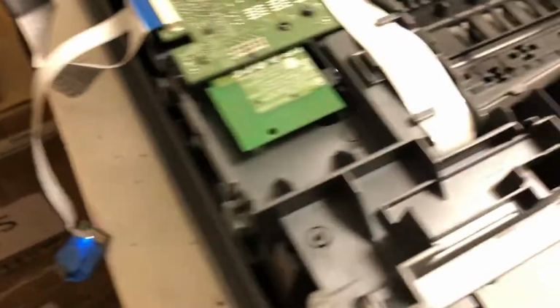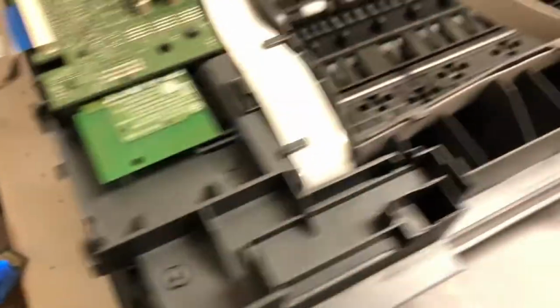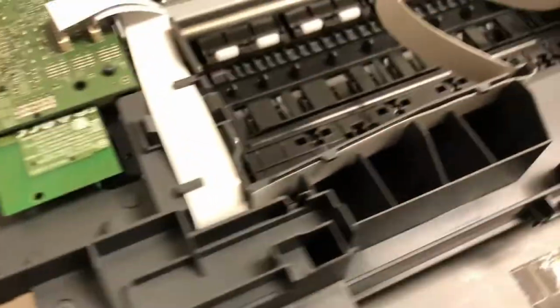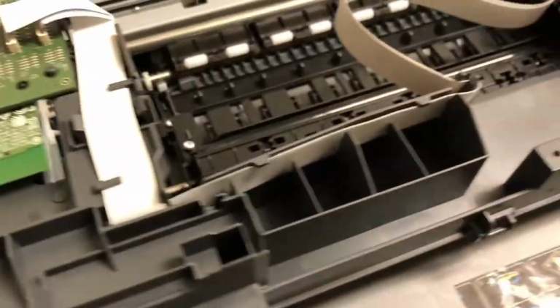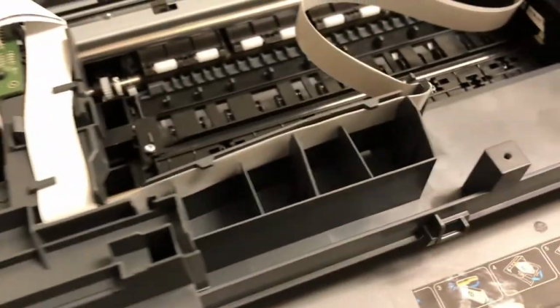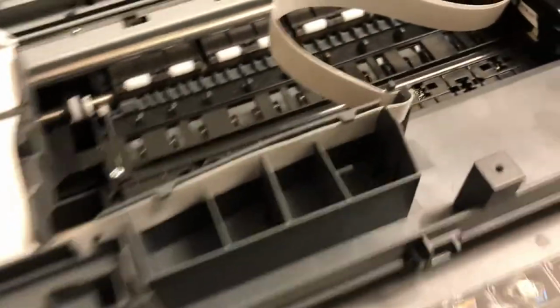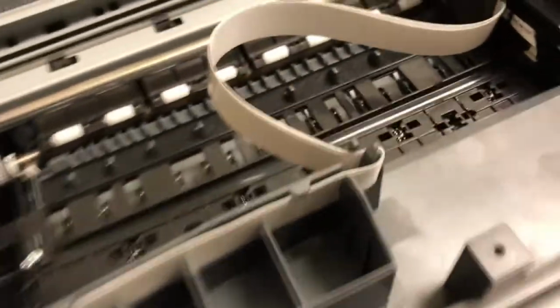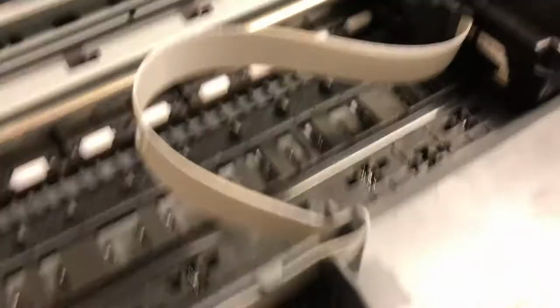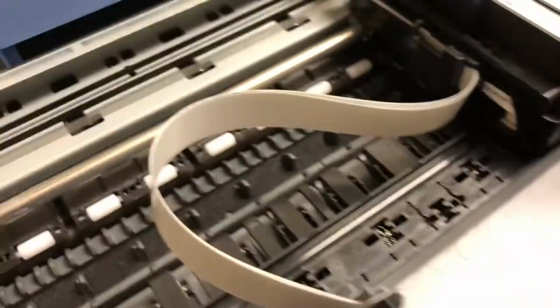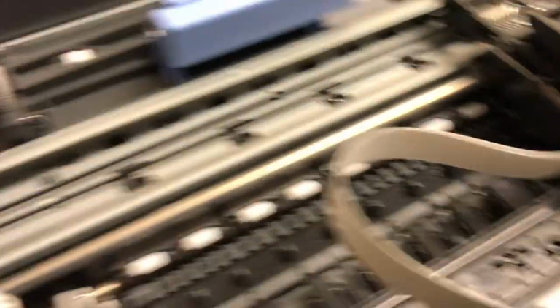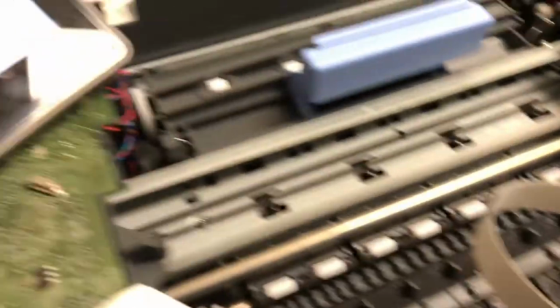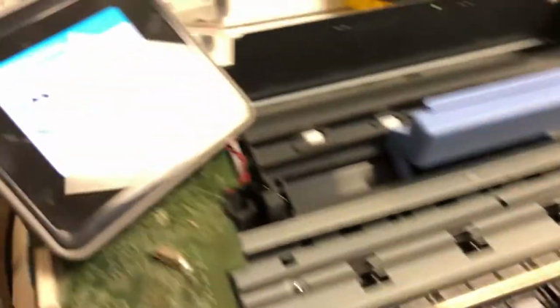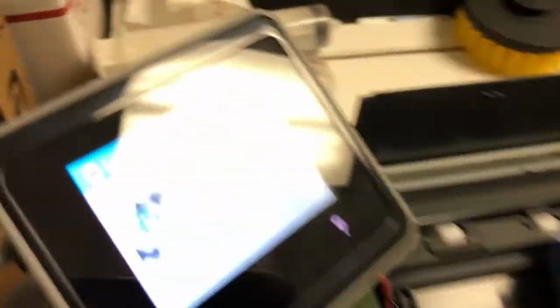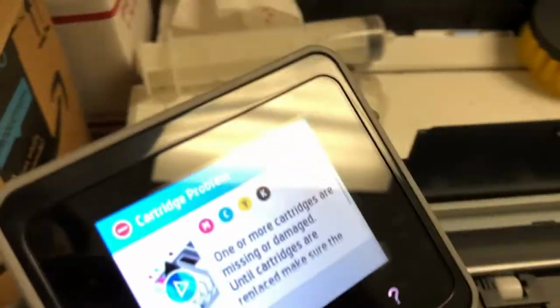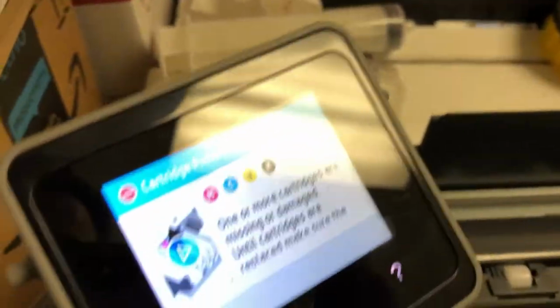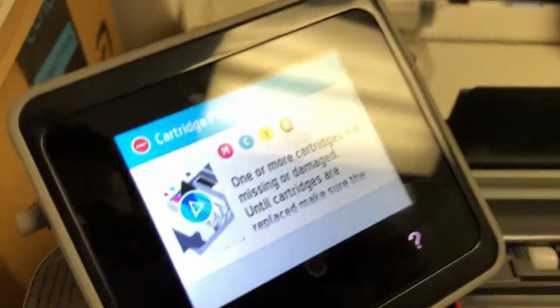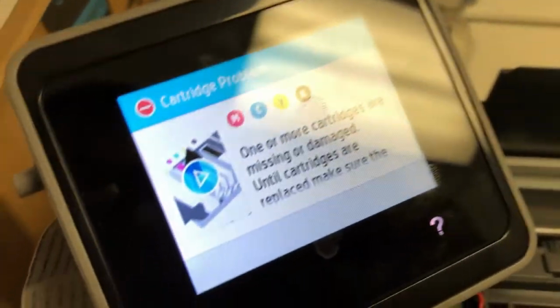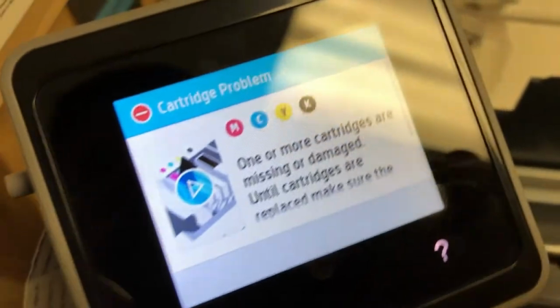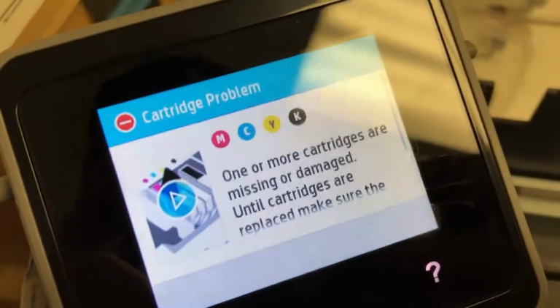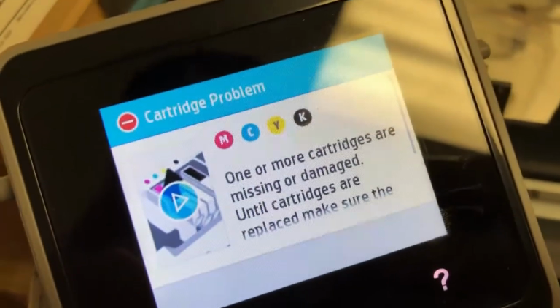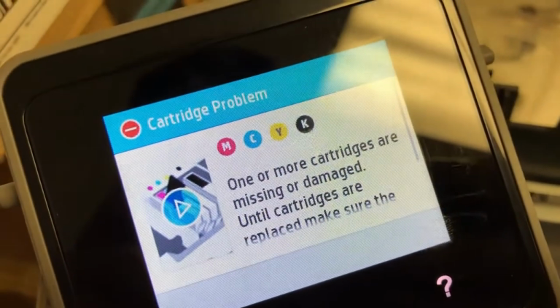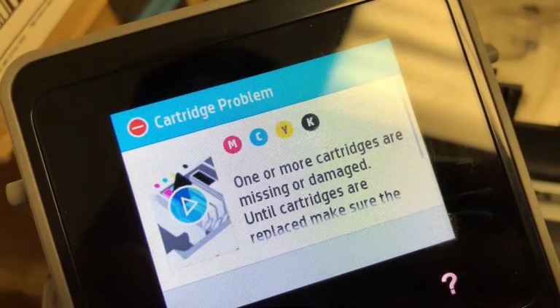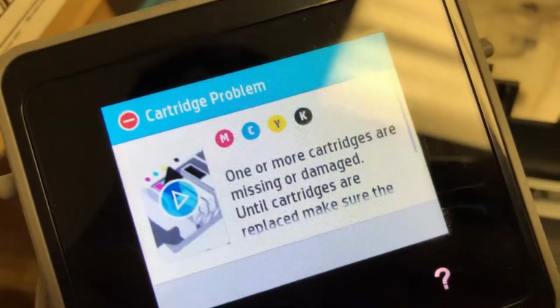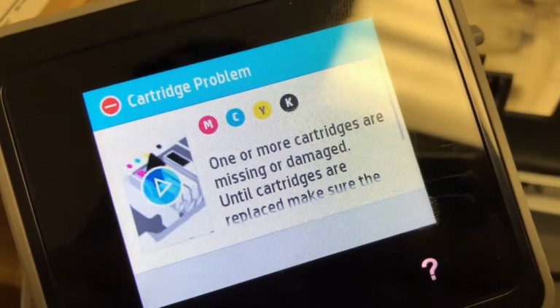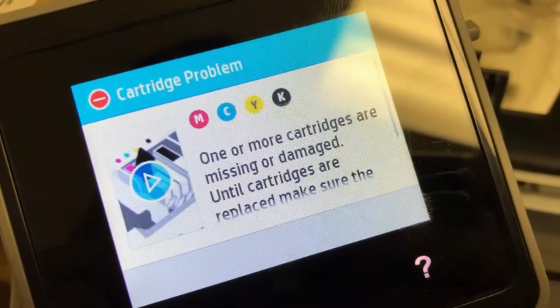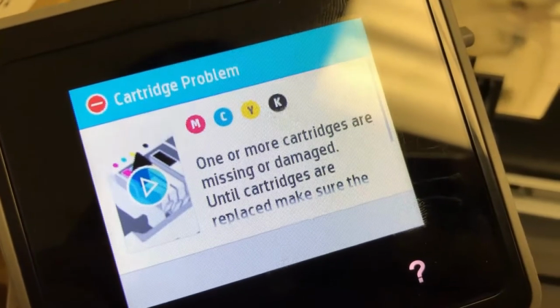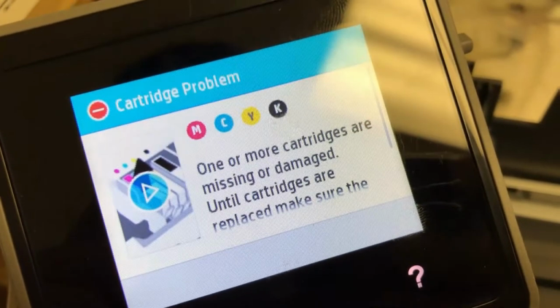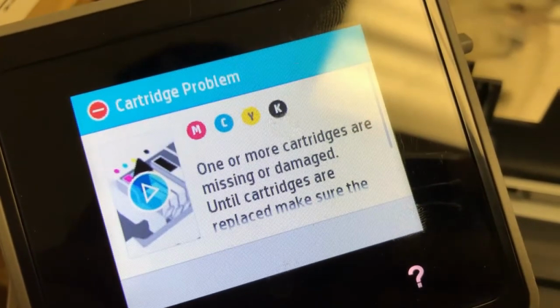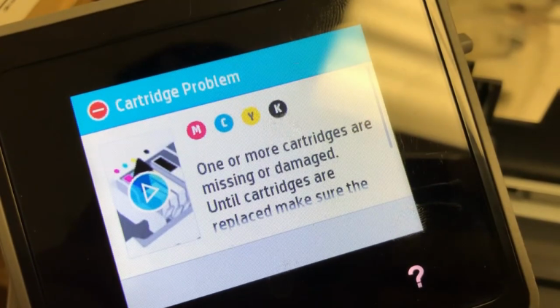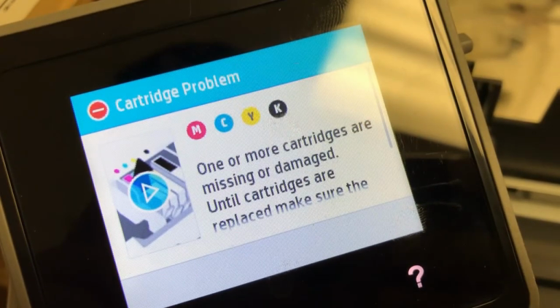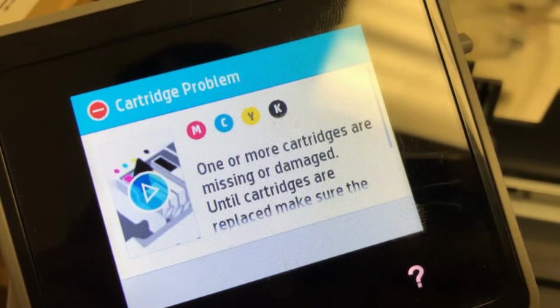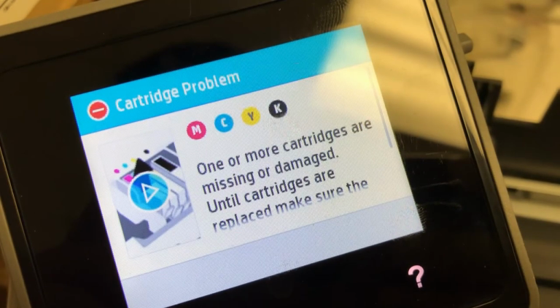Hey guys, this is Kevin. Today we're going to solve this problem where the printer says cartridge problem and cartridge is missing or damaged.